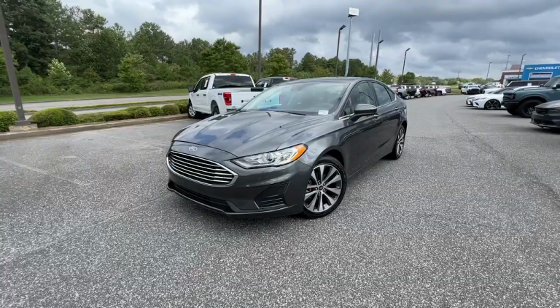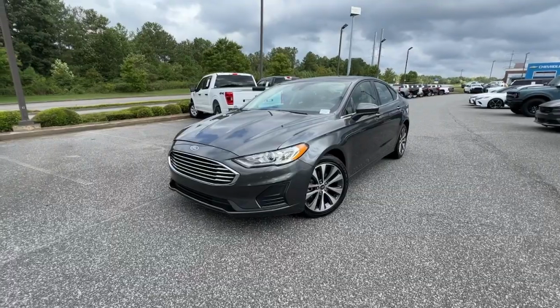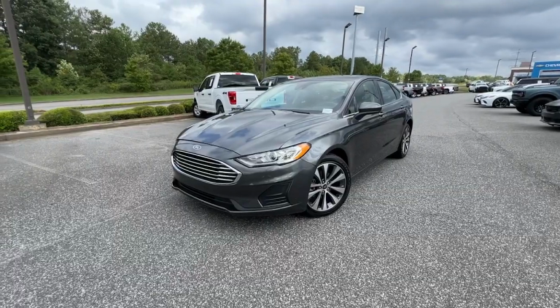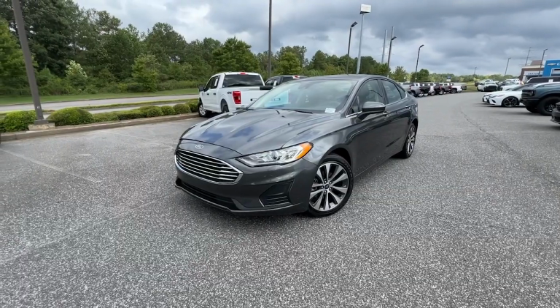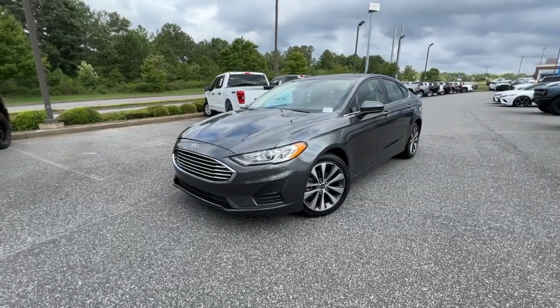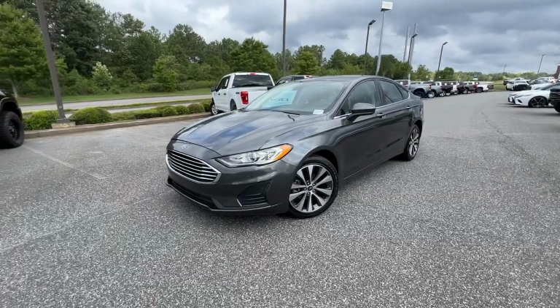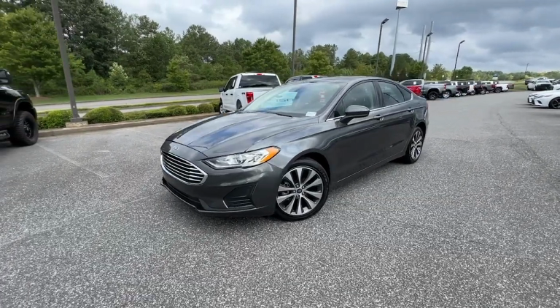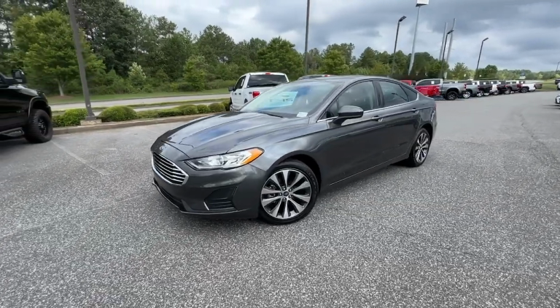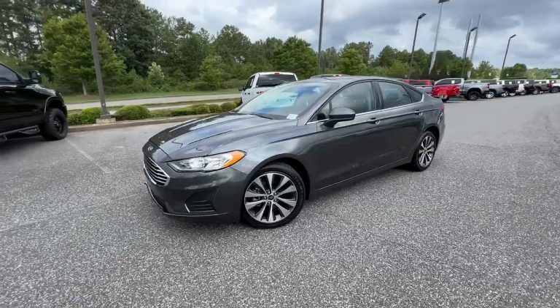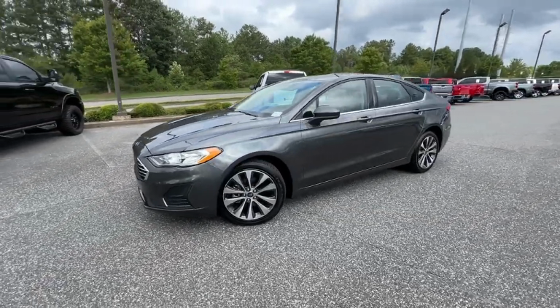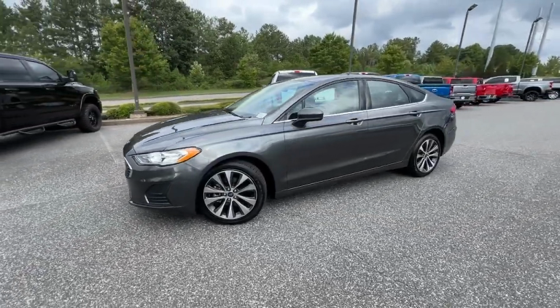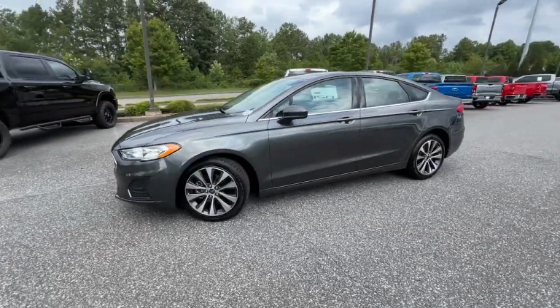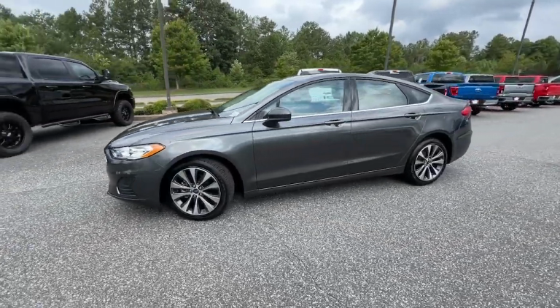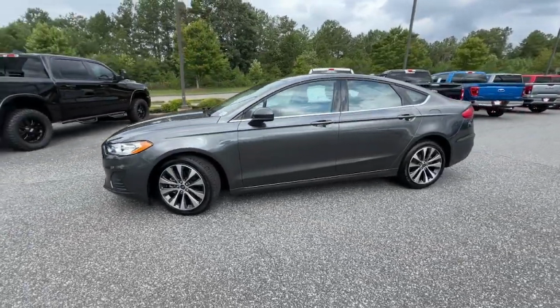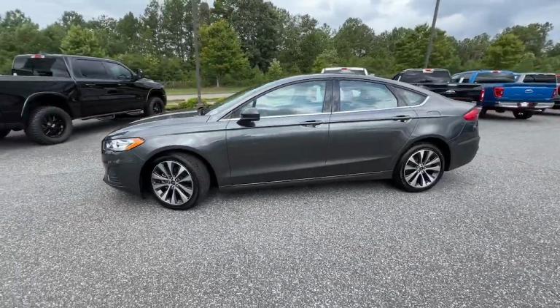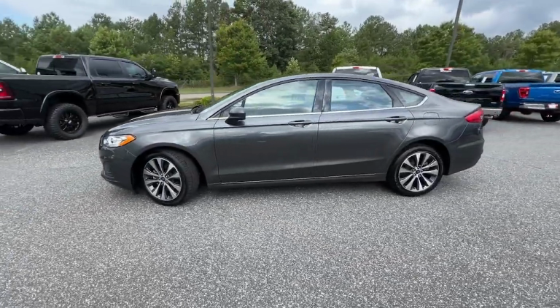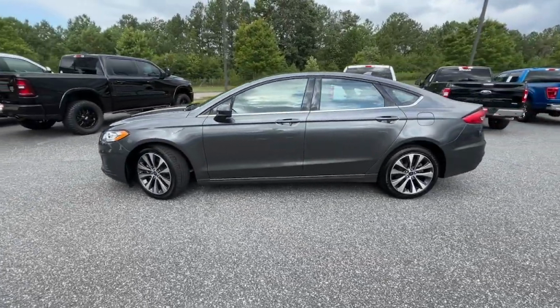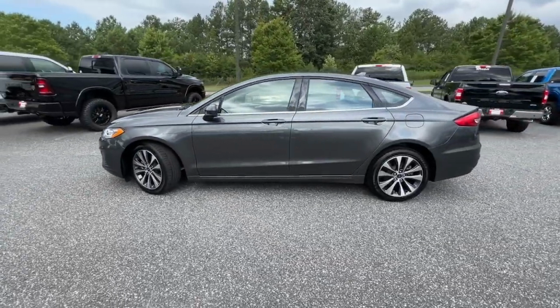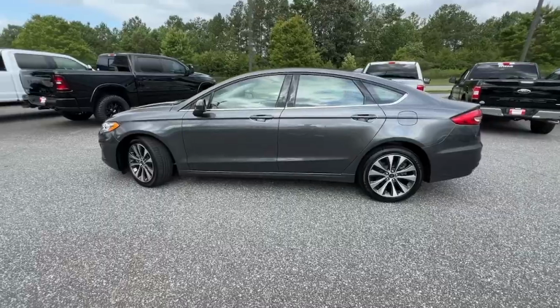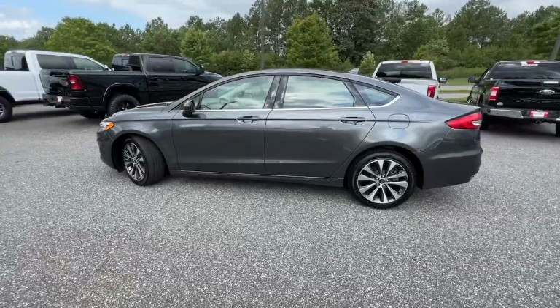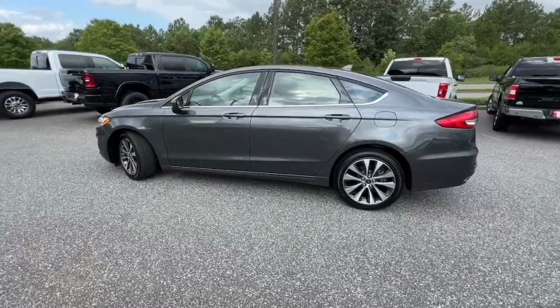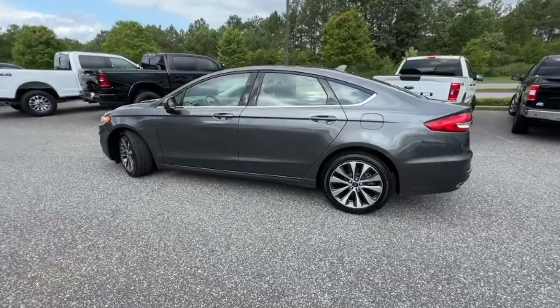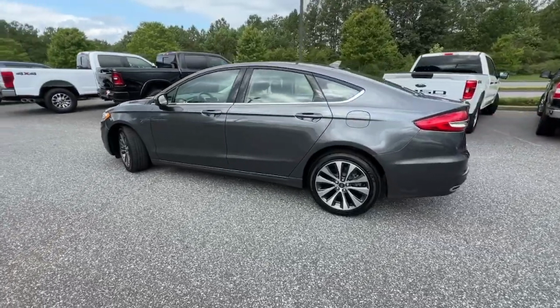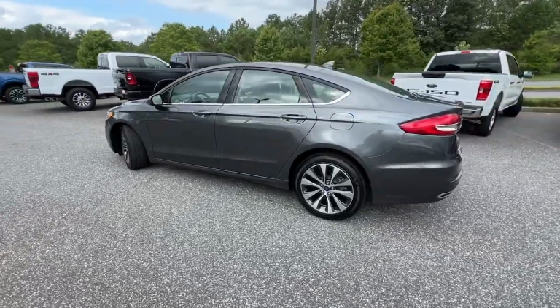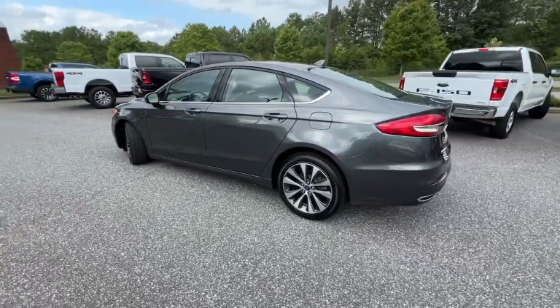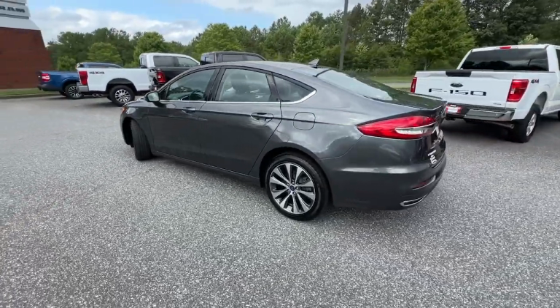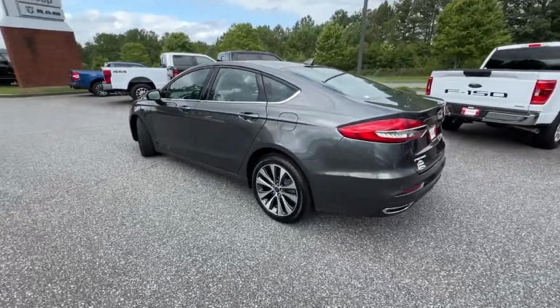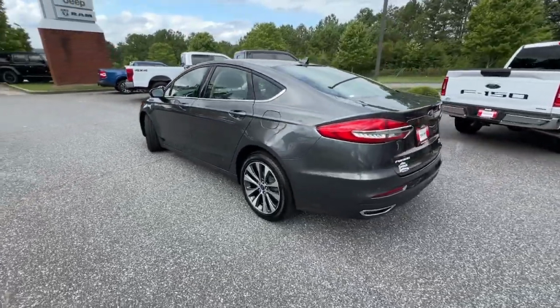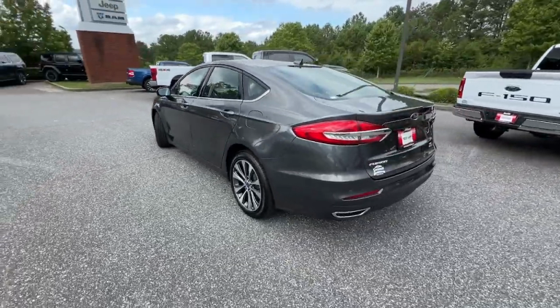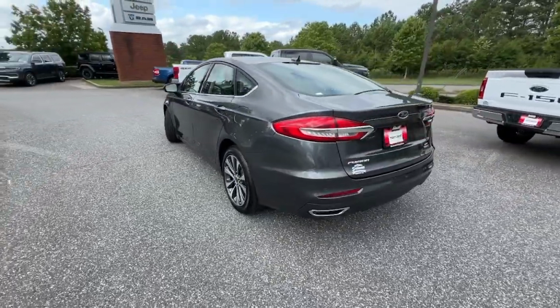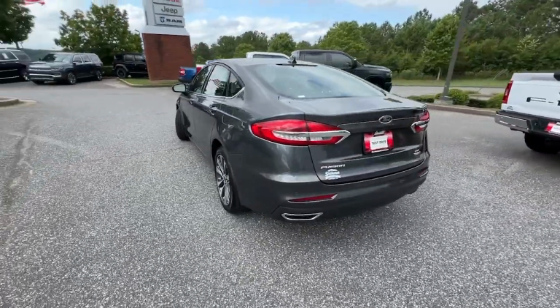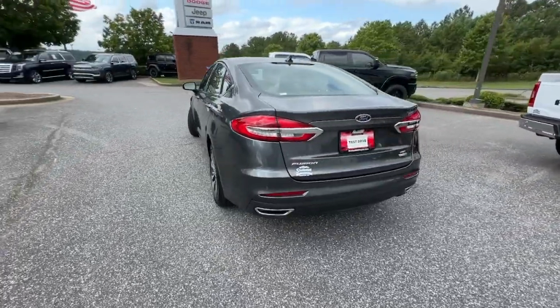Get into a car with value. 2020 Ford Fusion, with less than 5,000 miles on the odometer, this vehicle provides excellent value.